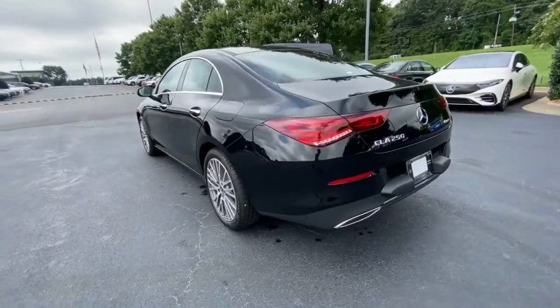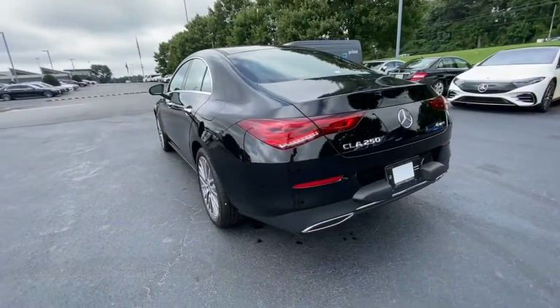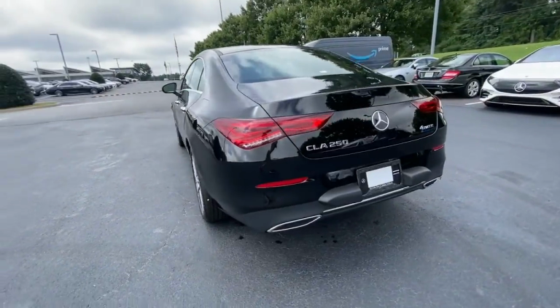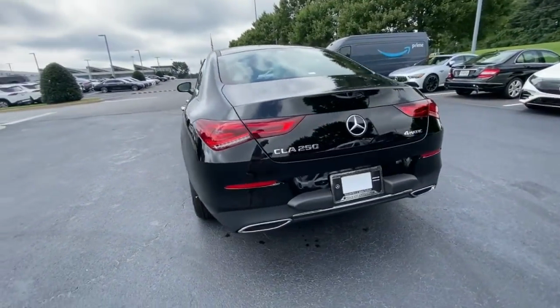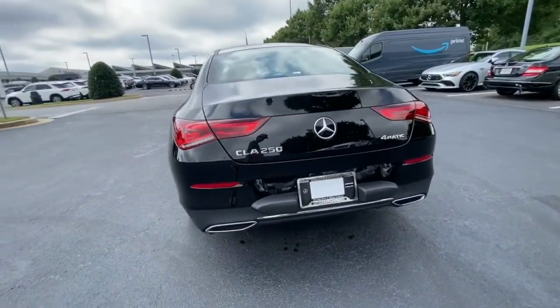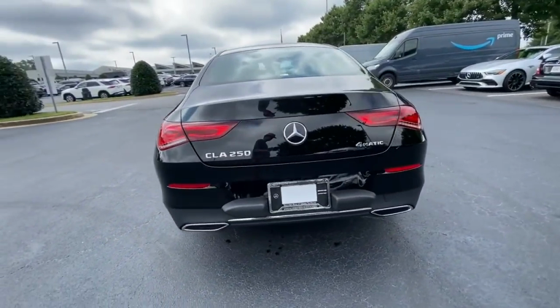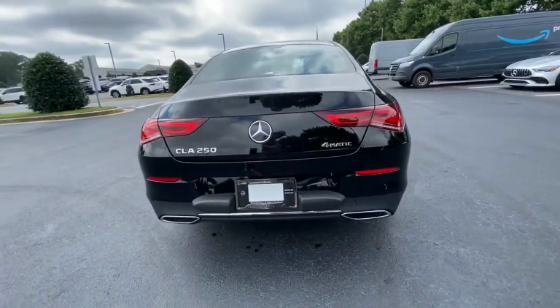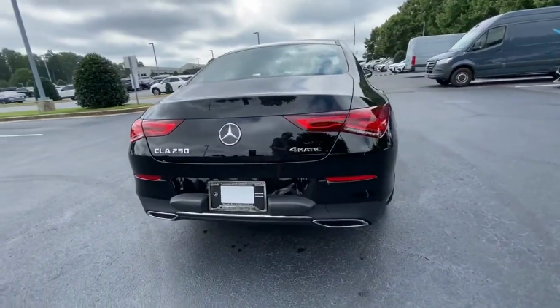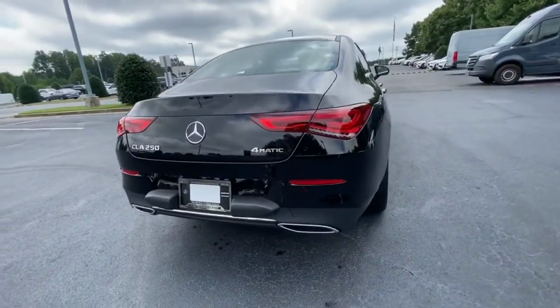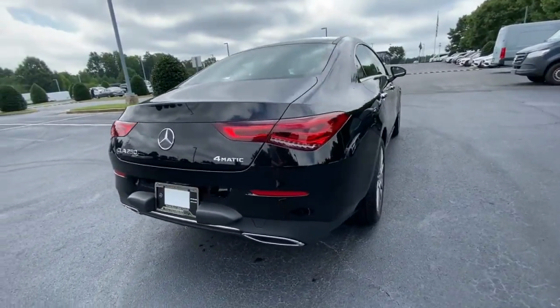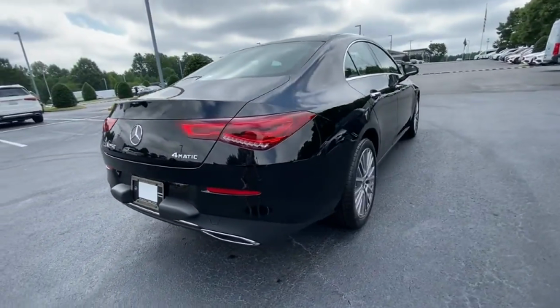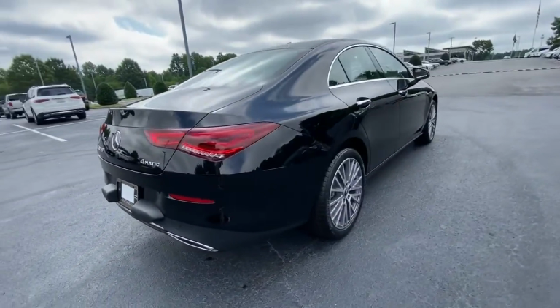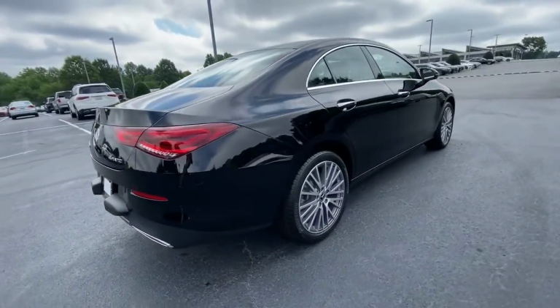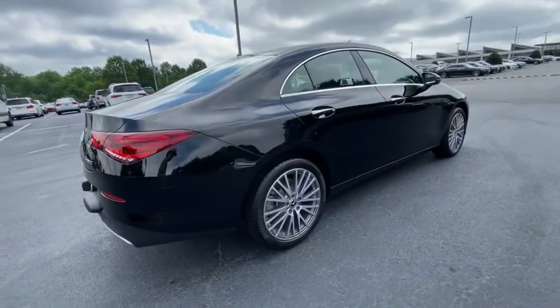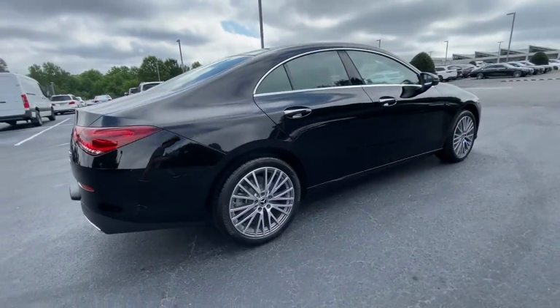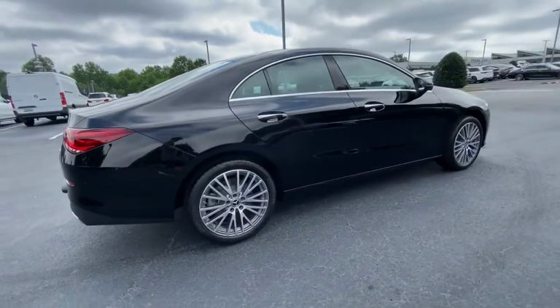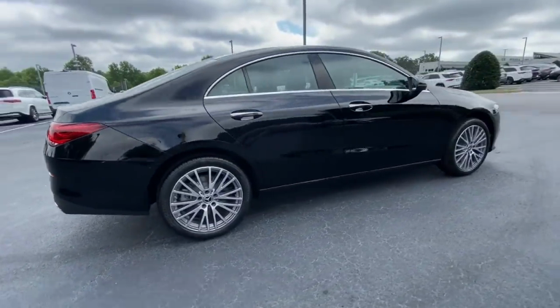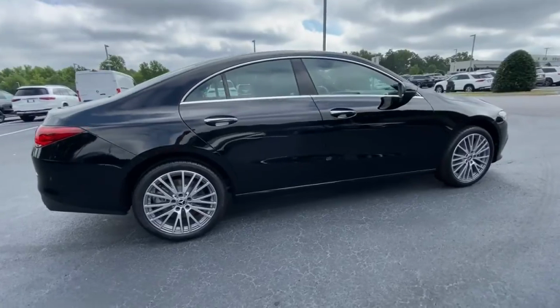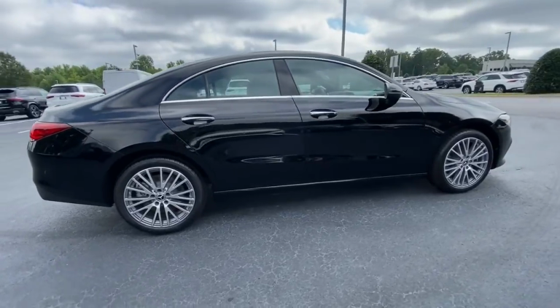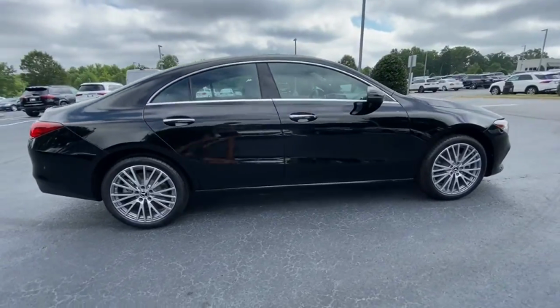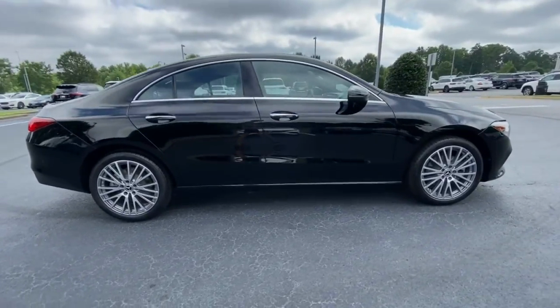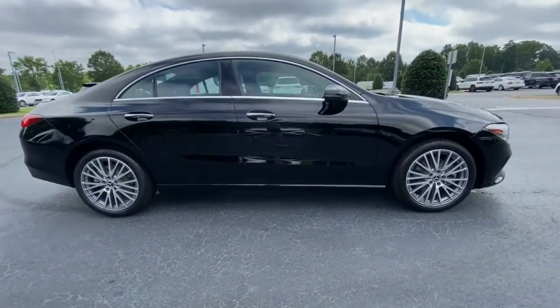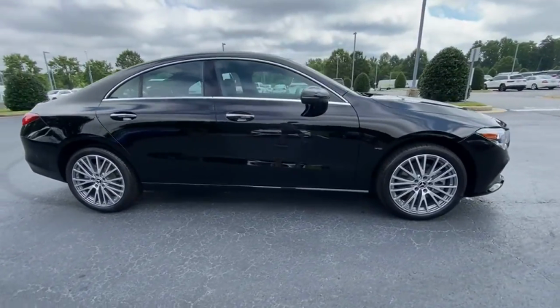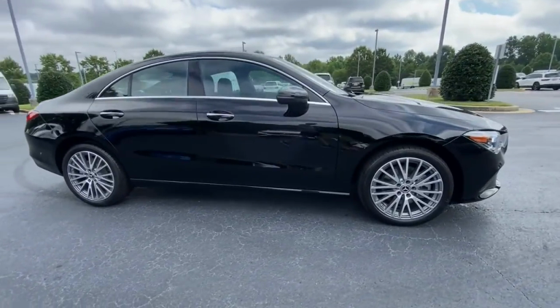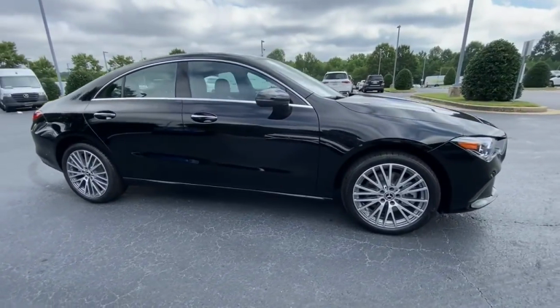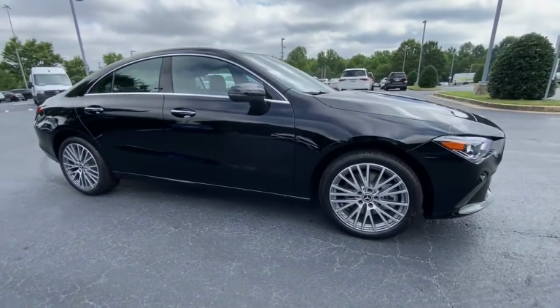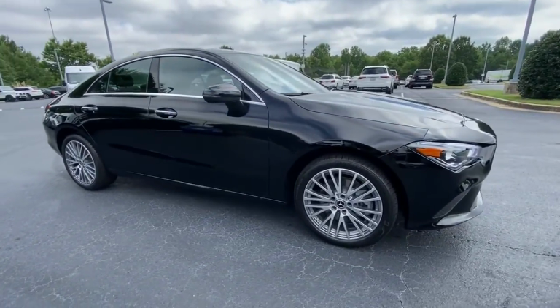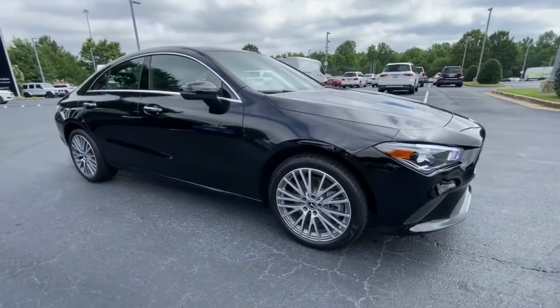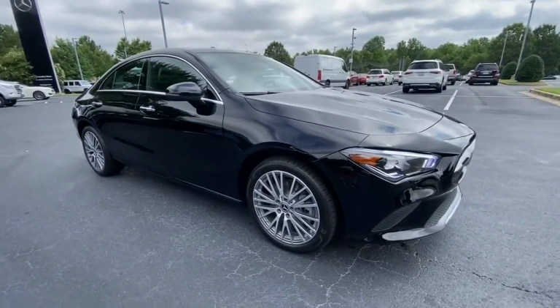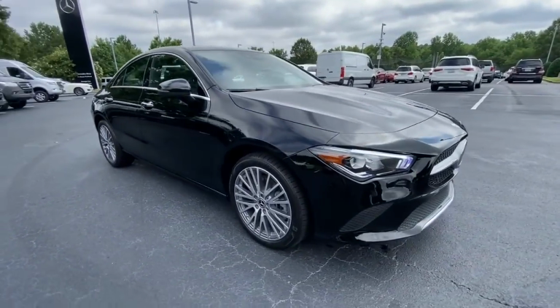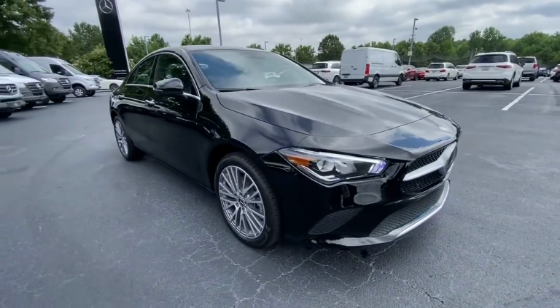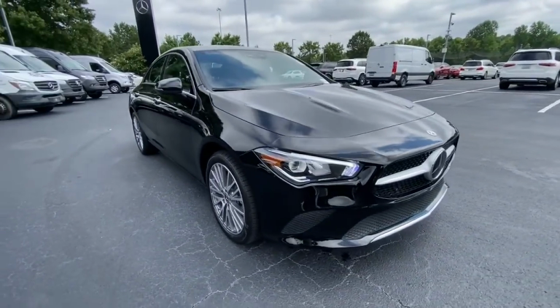From its refined sense of luxury and delightful handling to its impressive standard infotainment and safety tech, this polished four-door is the embodiment of graceful sophistication.